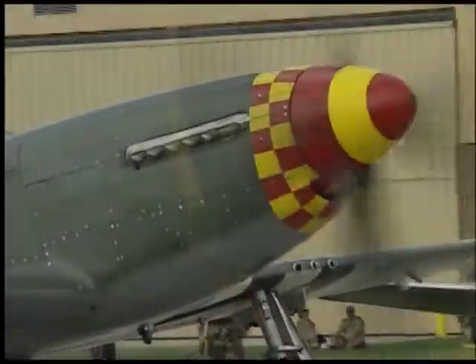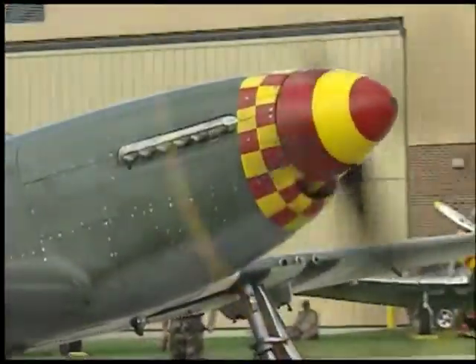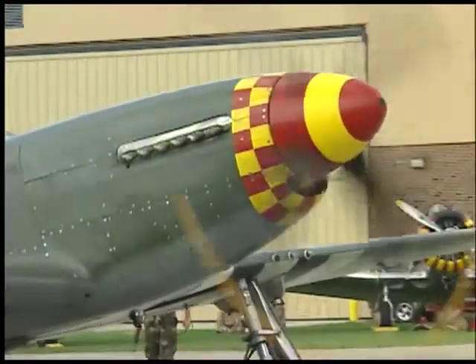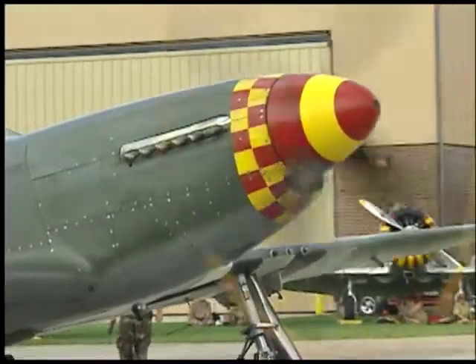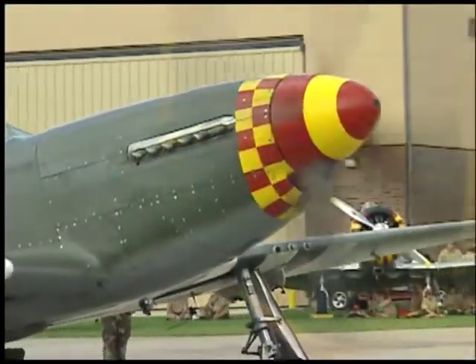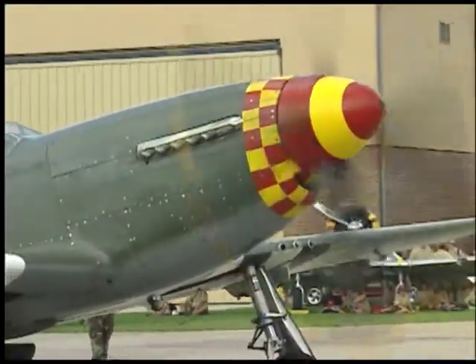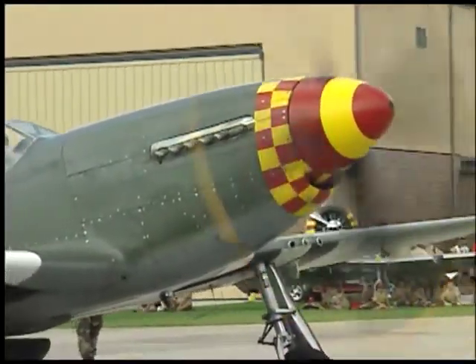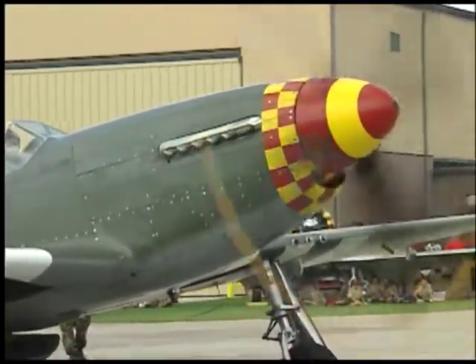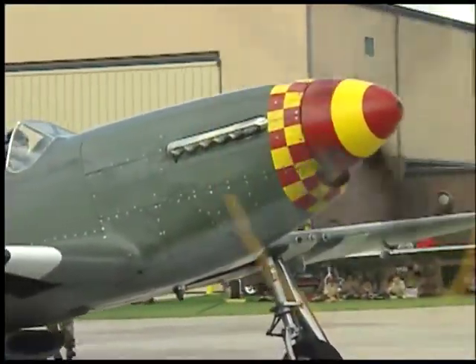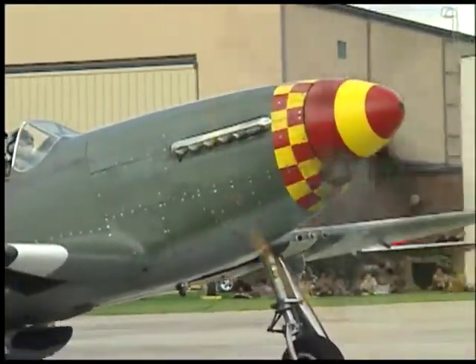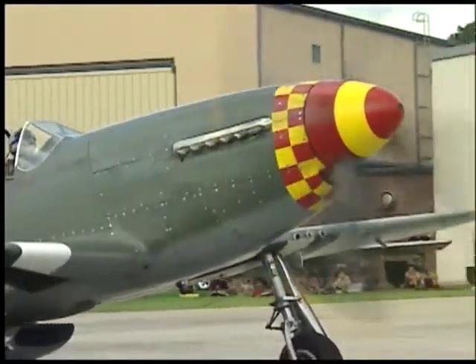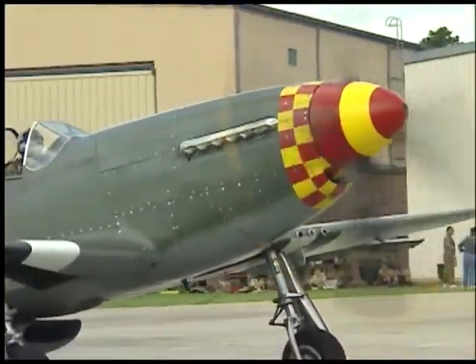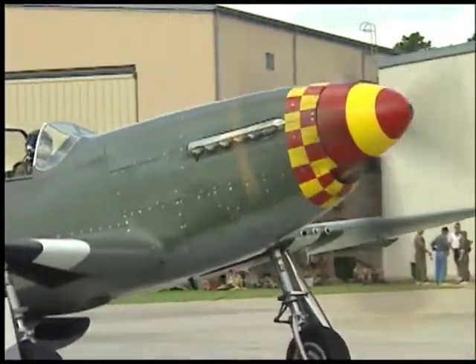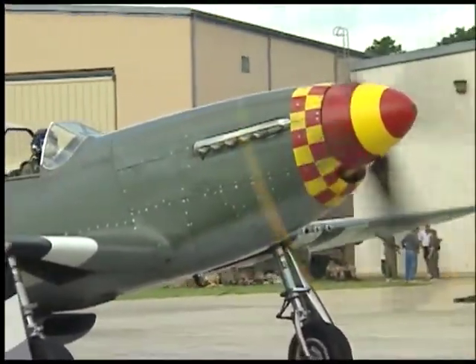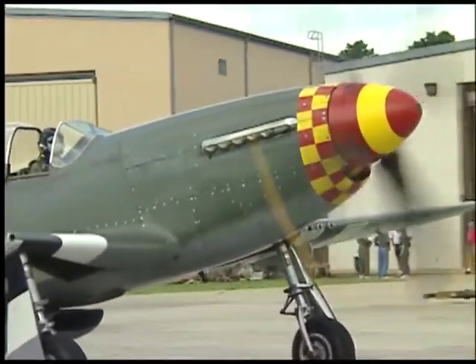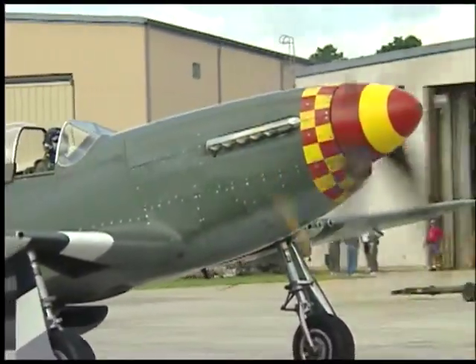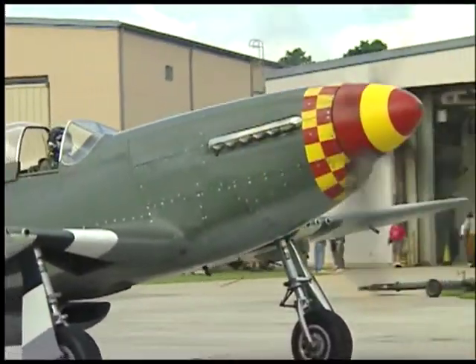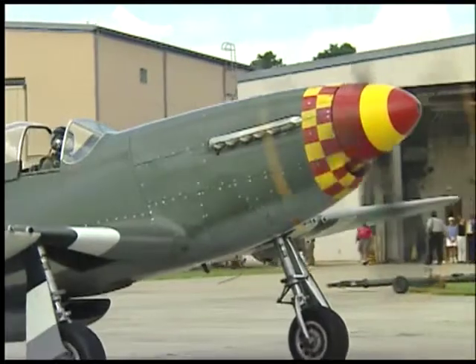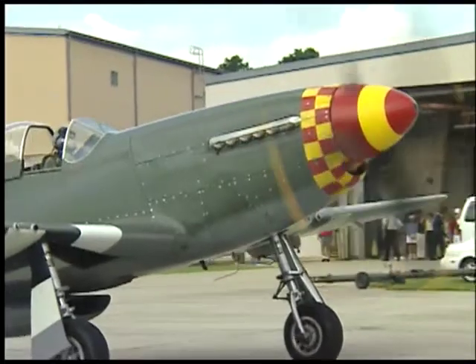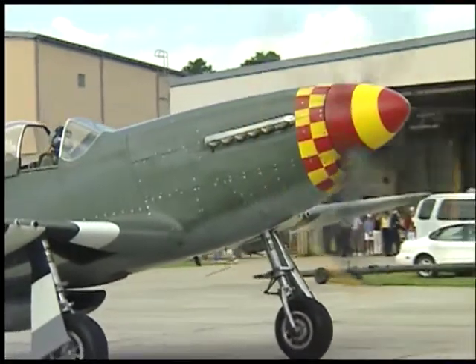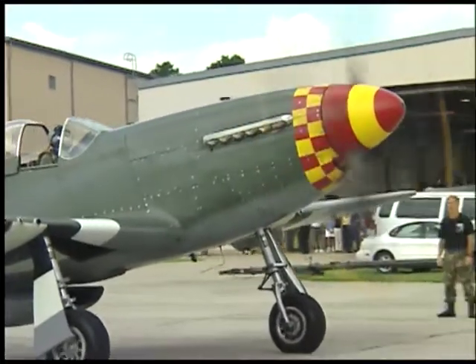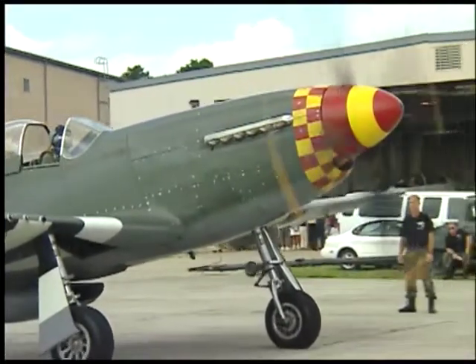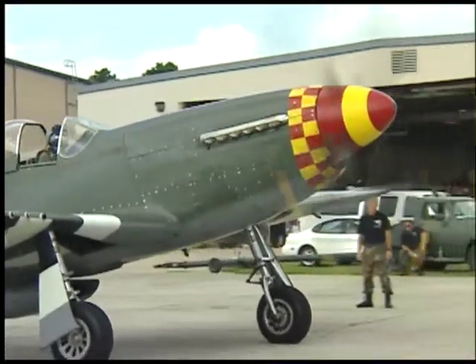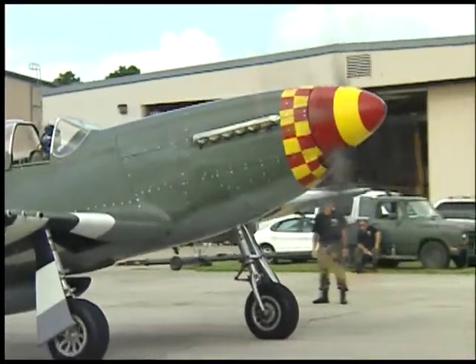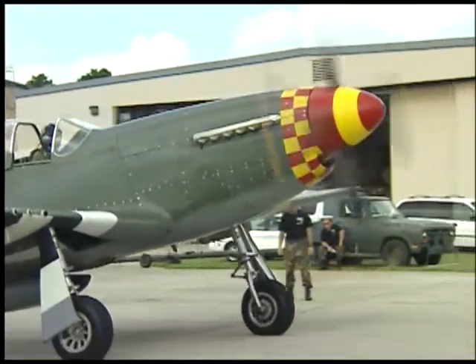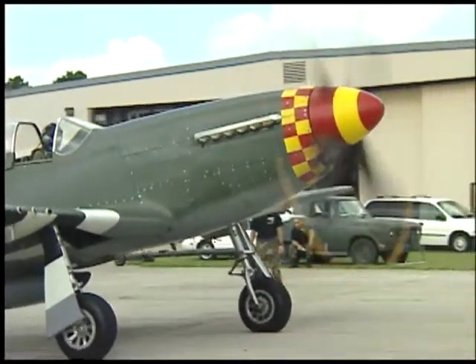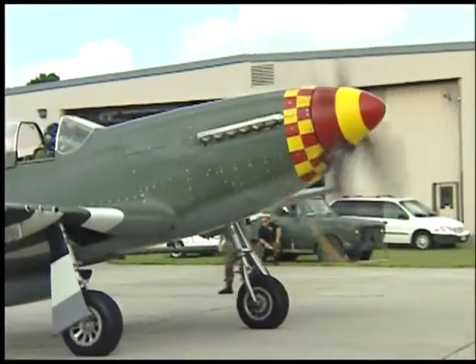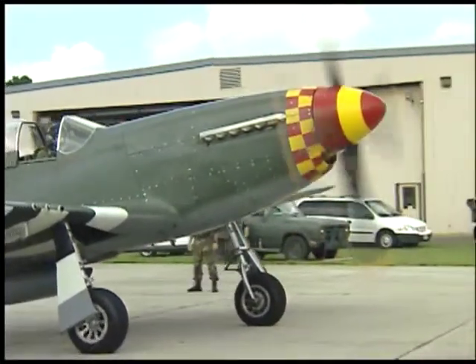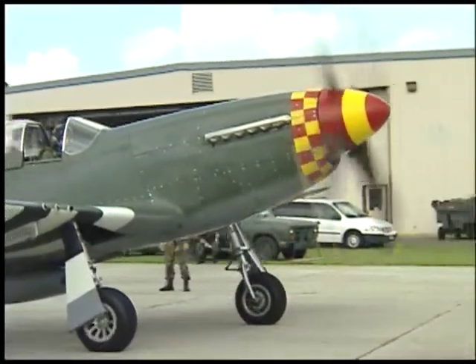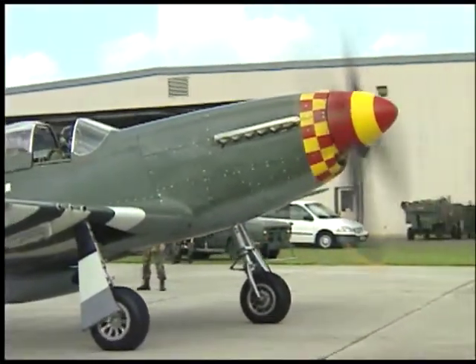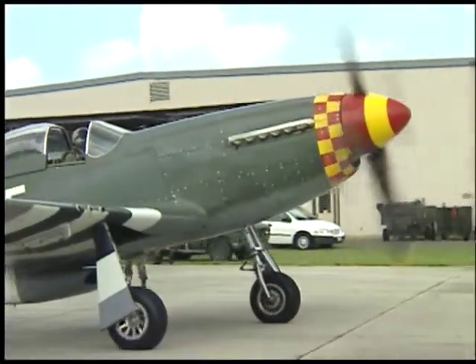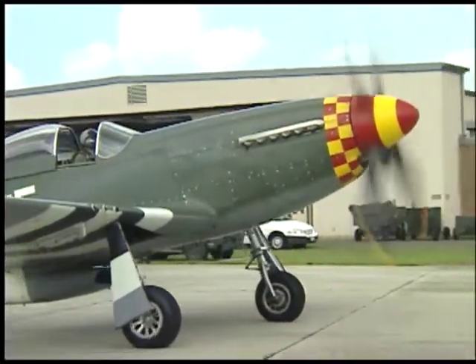My name is Jim Beasley. I brought the P-51. This one's technically a K model, meaning that it was built in Dallas, although the K and the D are fundamentally the same airplane.